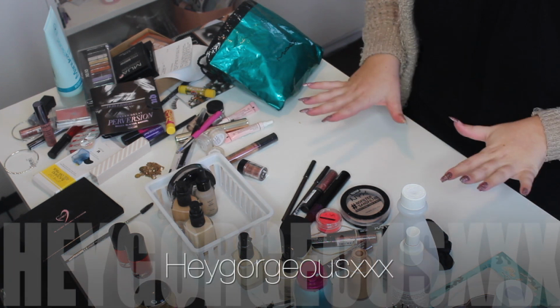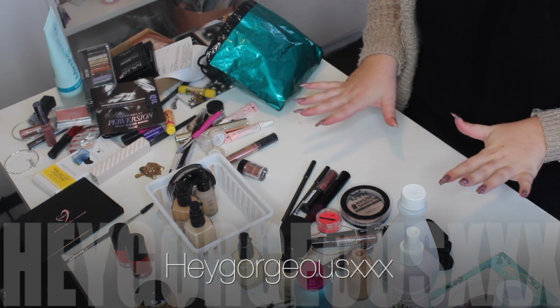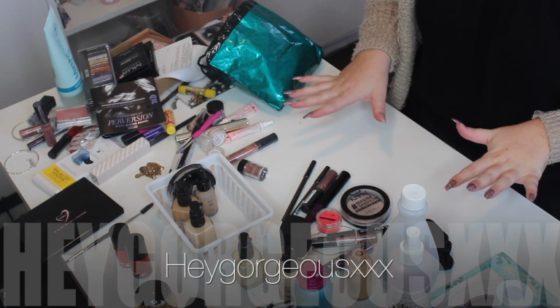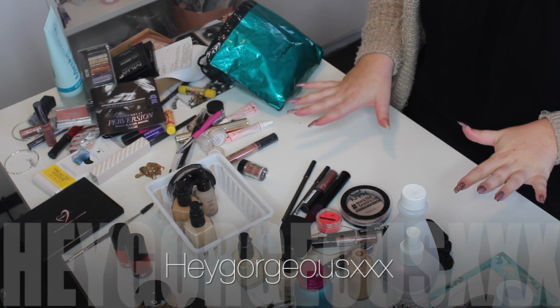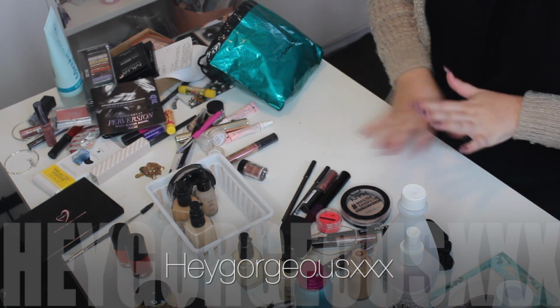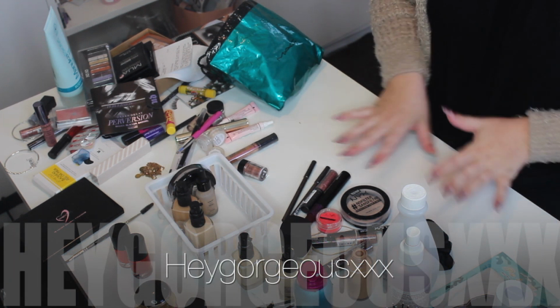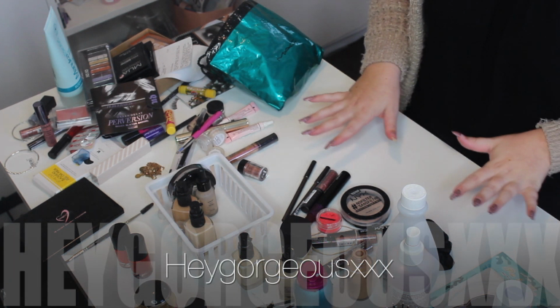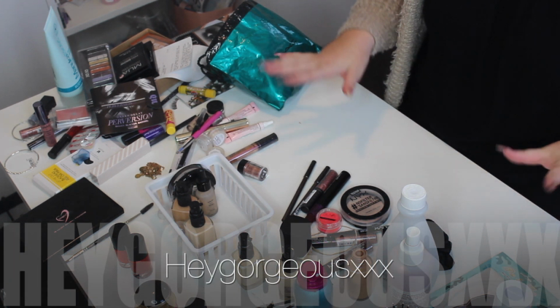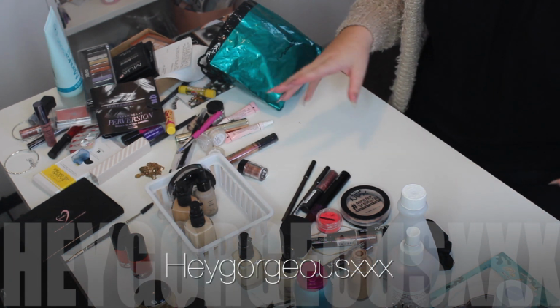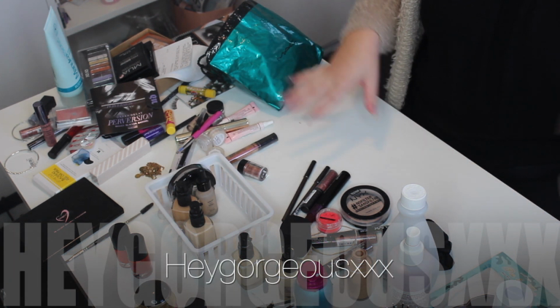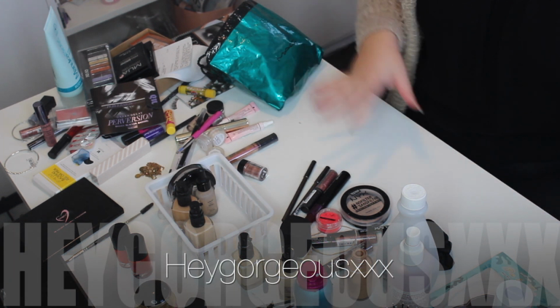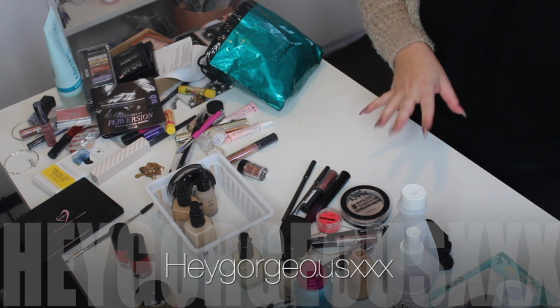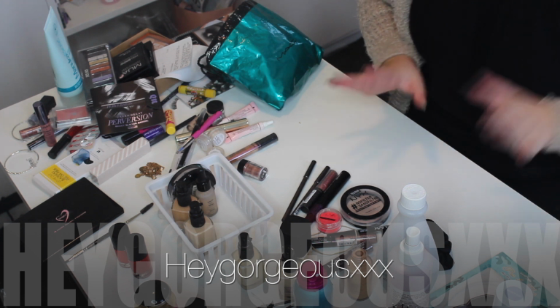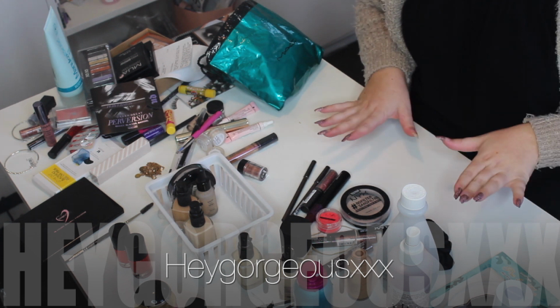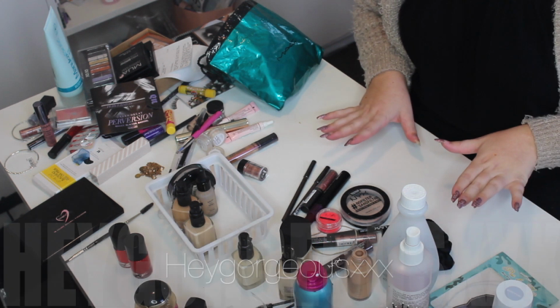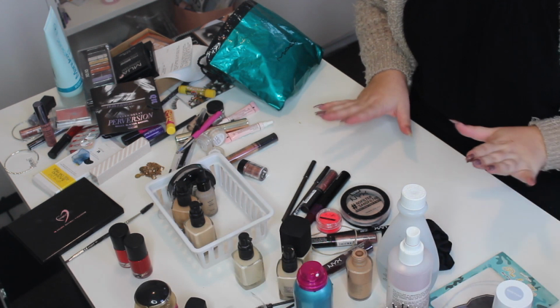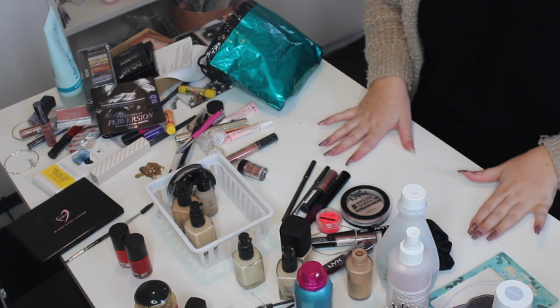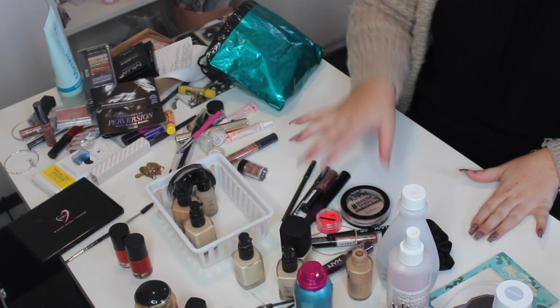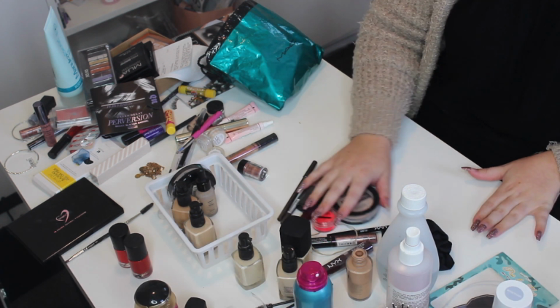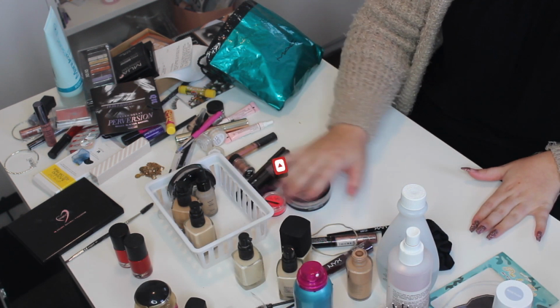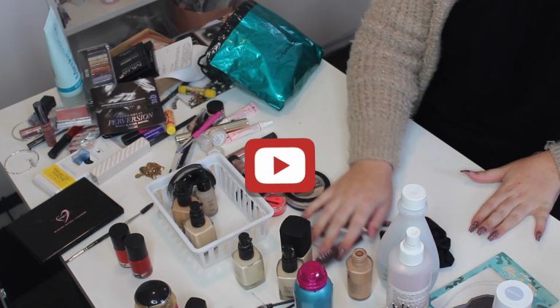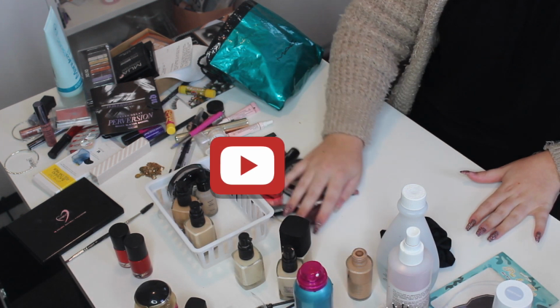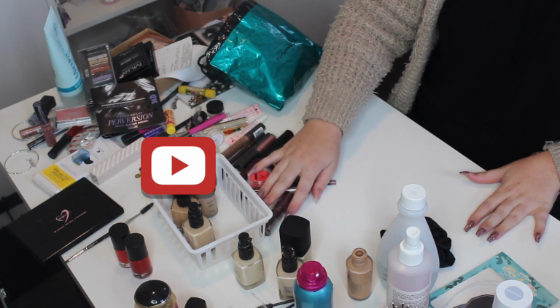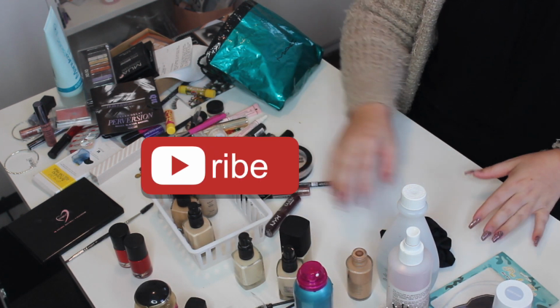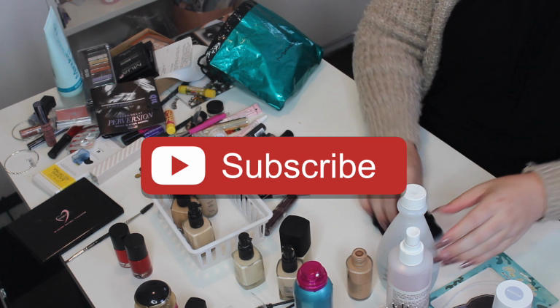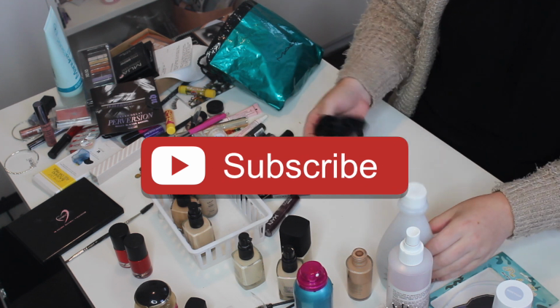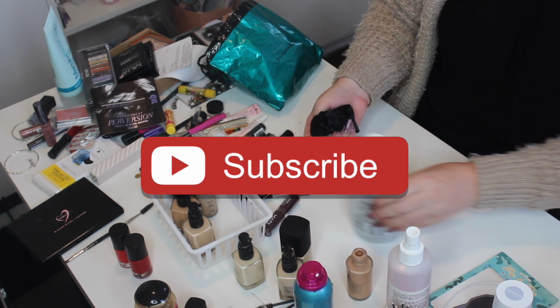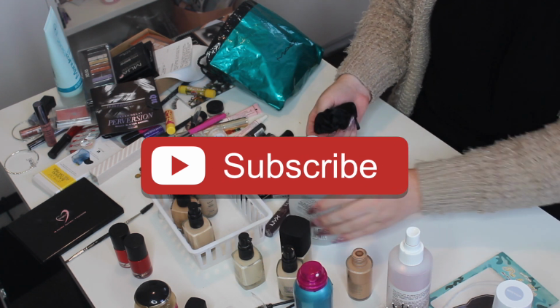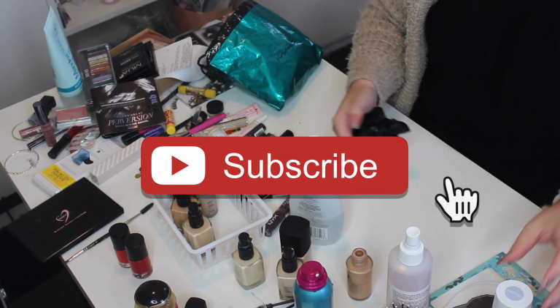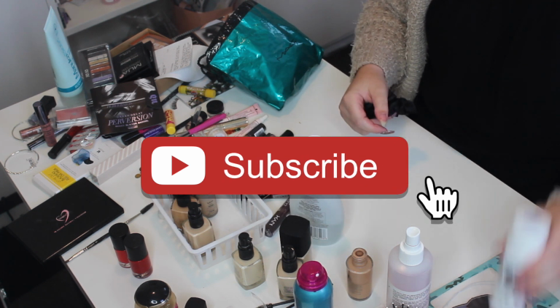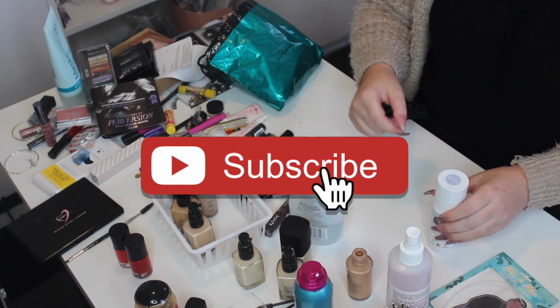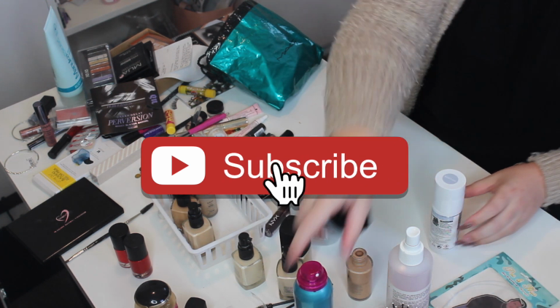We're going to get started on my desk and get everything sorted into piles so I can actually do my makeup sitting here. We'll move everything to the side and do a wee hair pile.